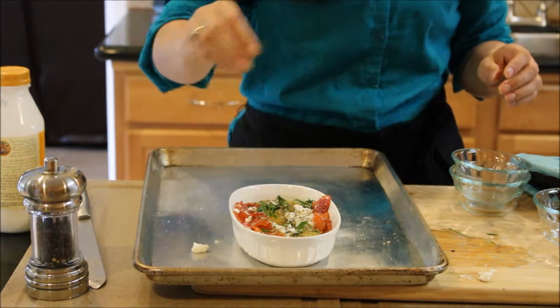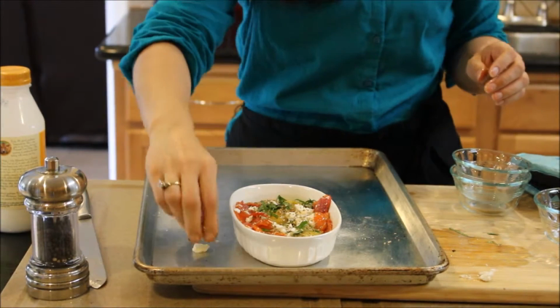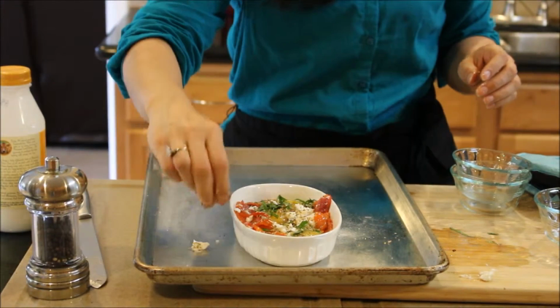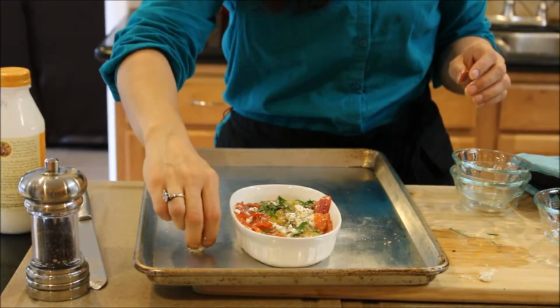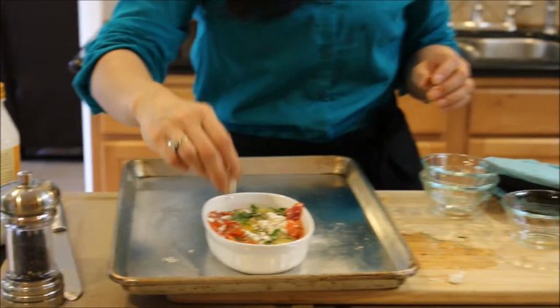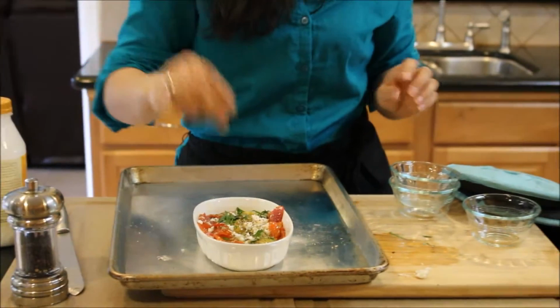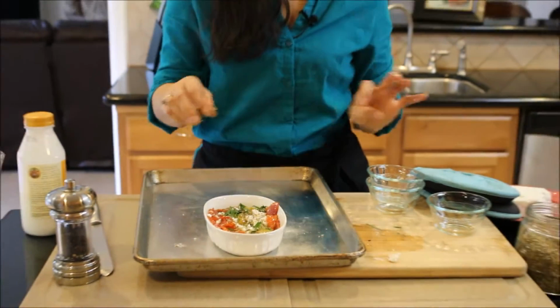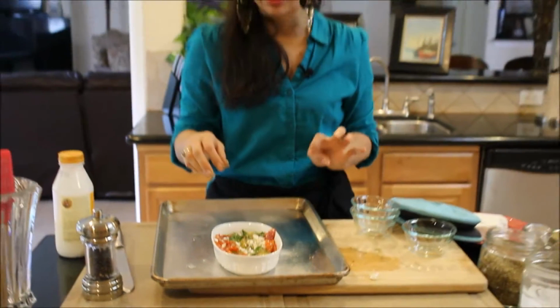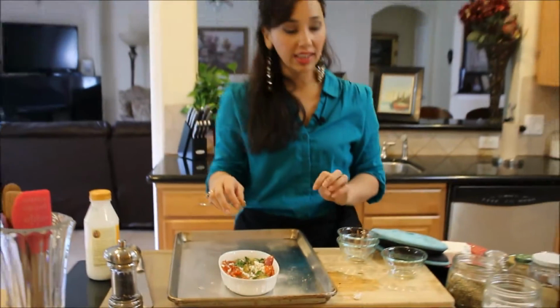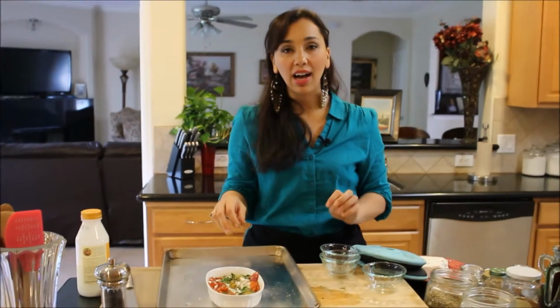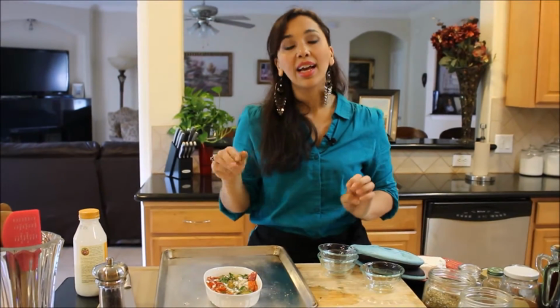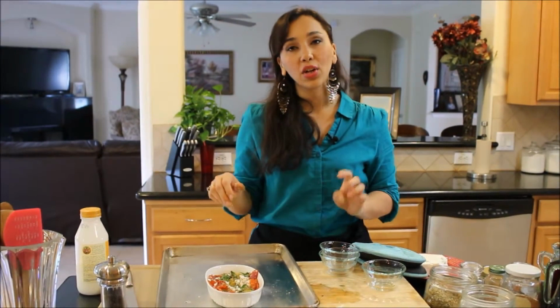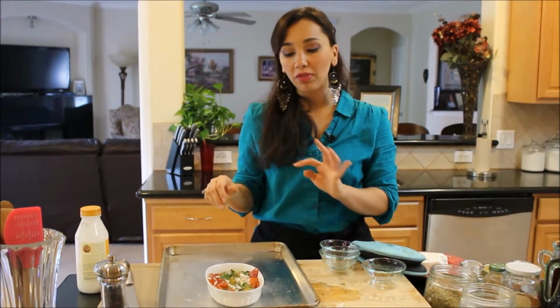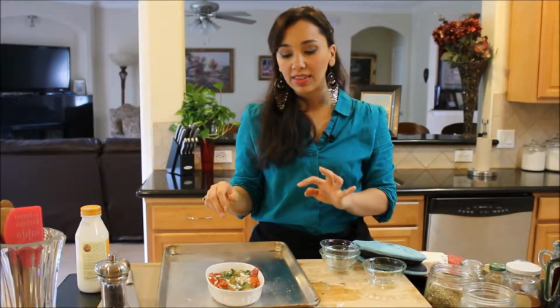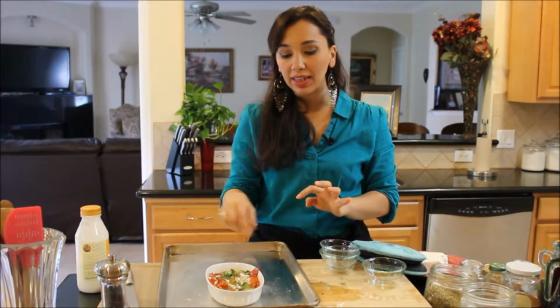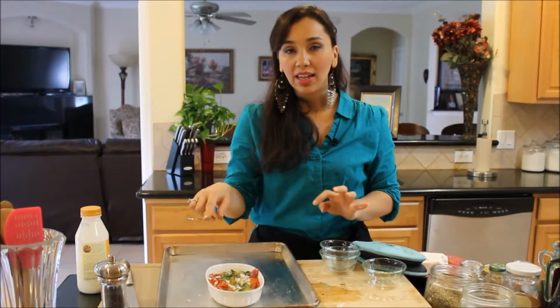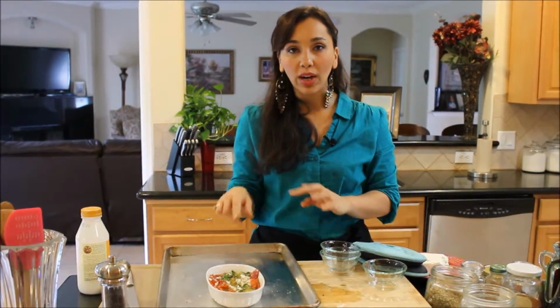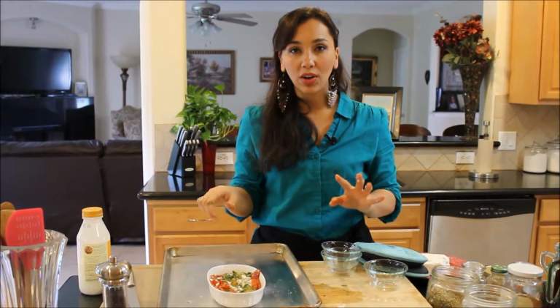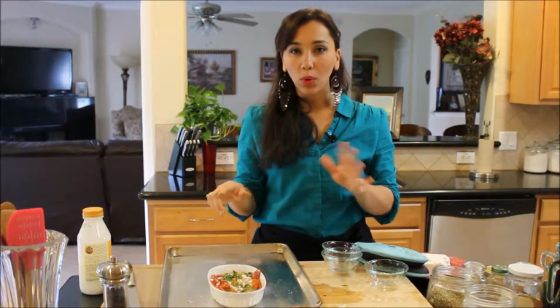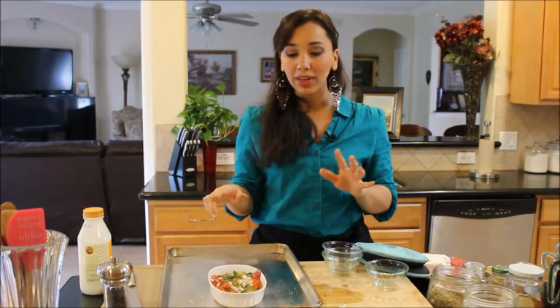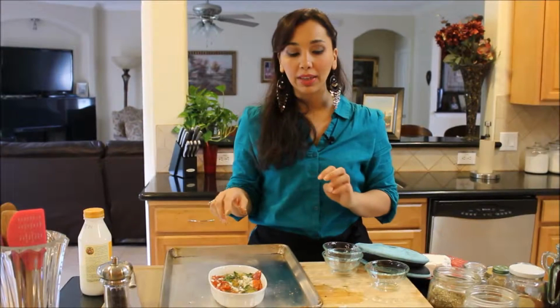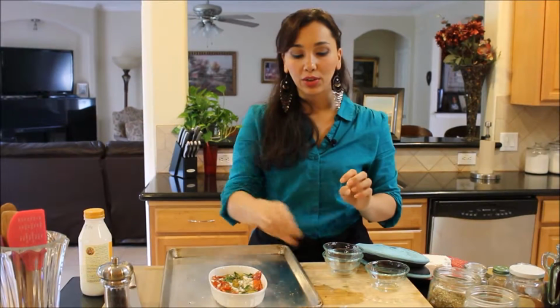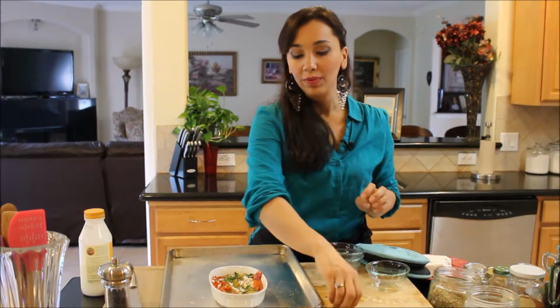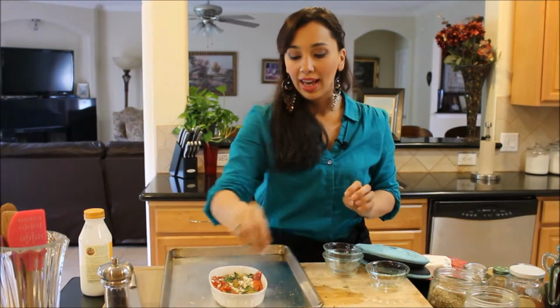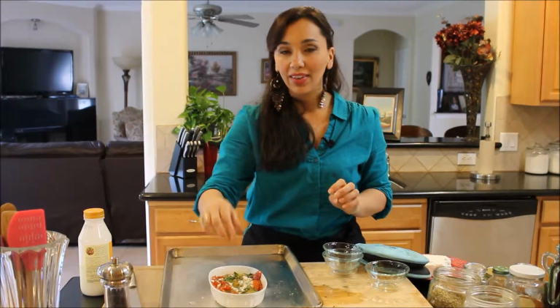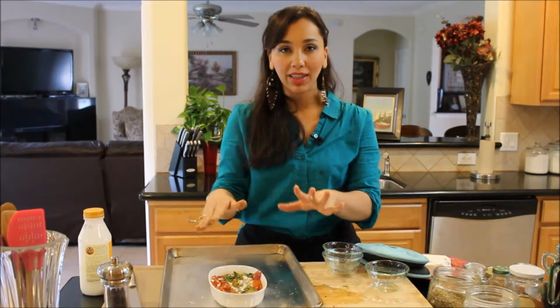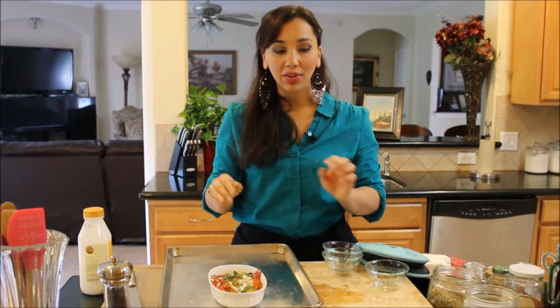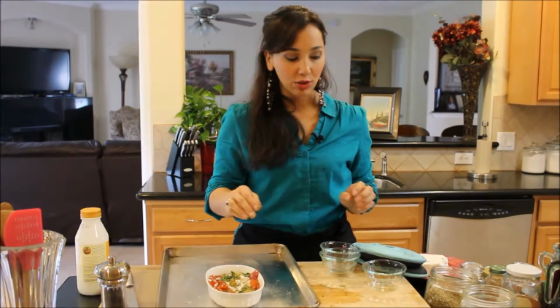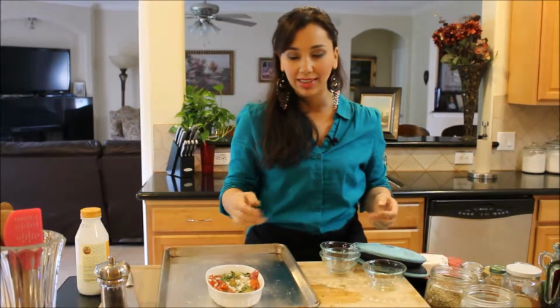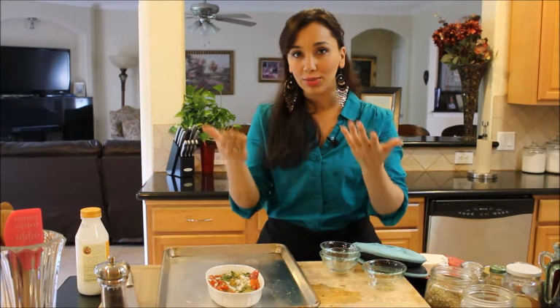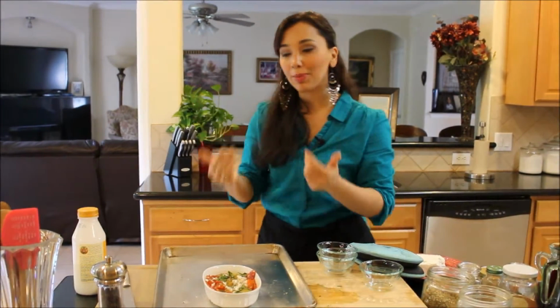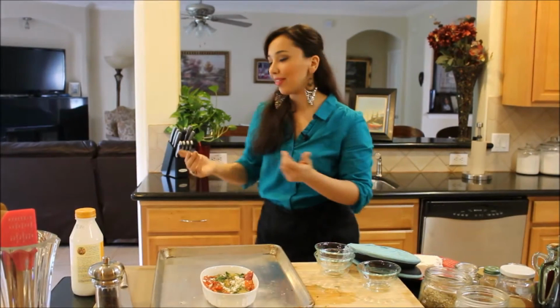I'm going to put this back into my oven underneath the broiler. The broiler is still set to high and it's going to cook for about five to six minutes until the whites are white but not completely cooked through. Then I'm going to let it sit and rest for two minutes.